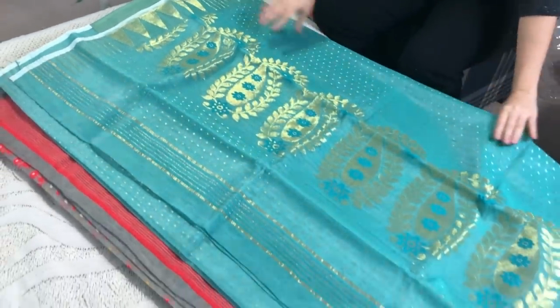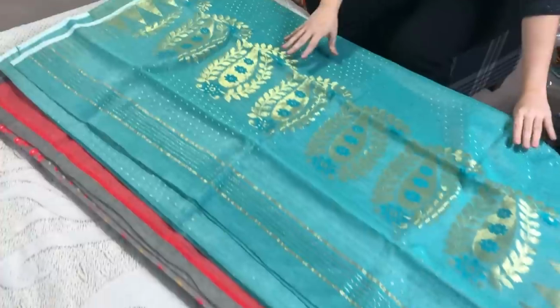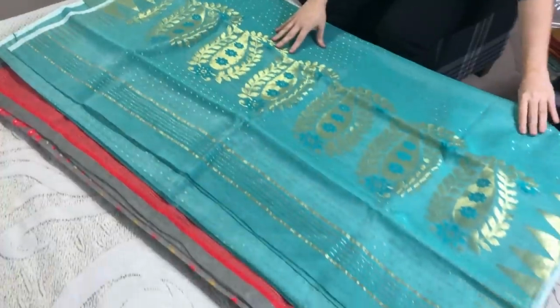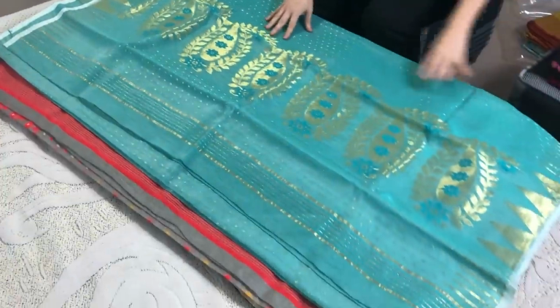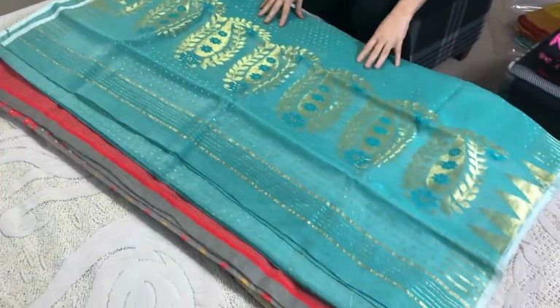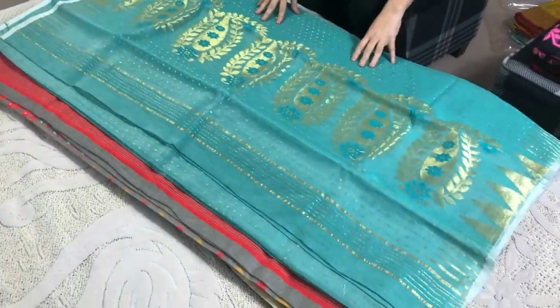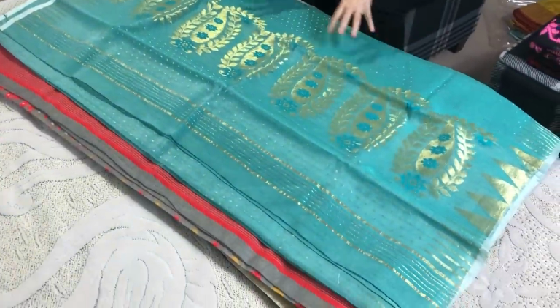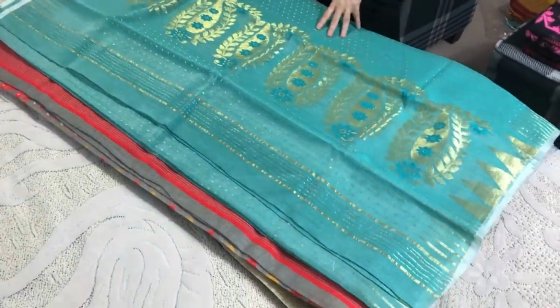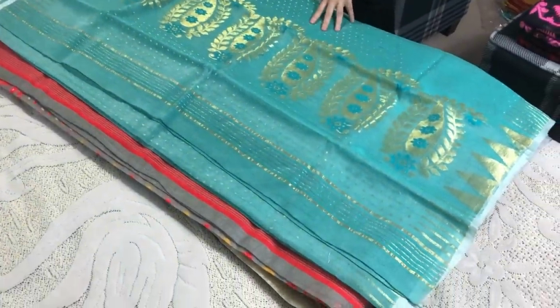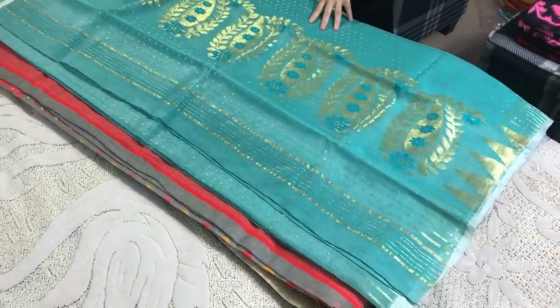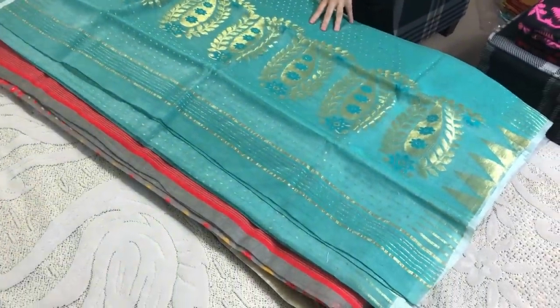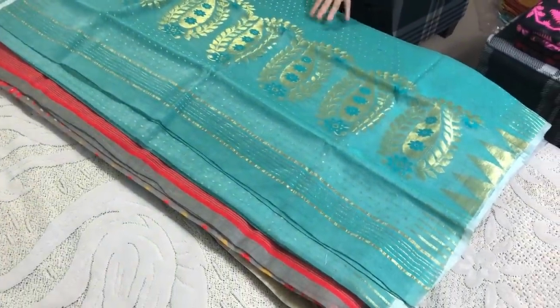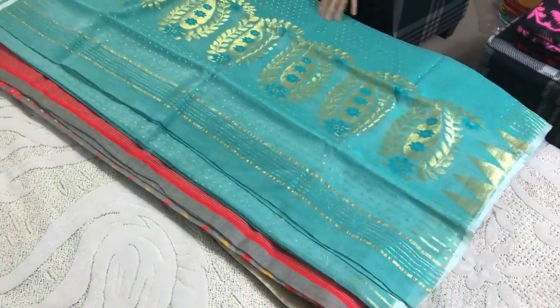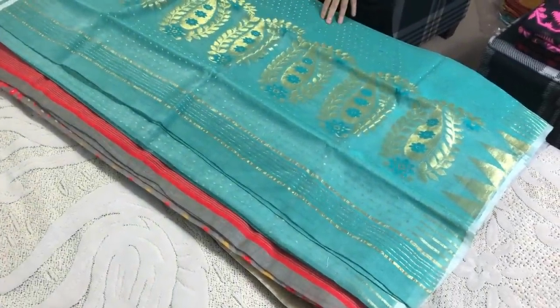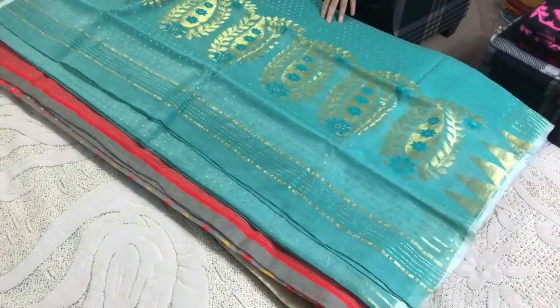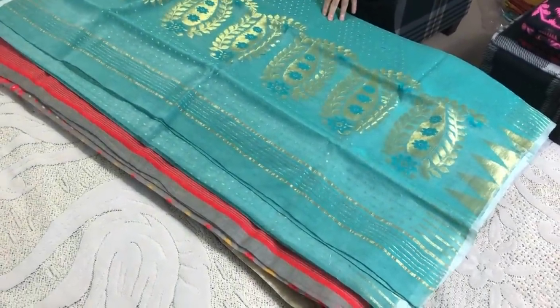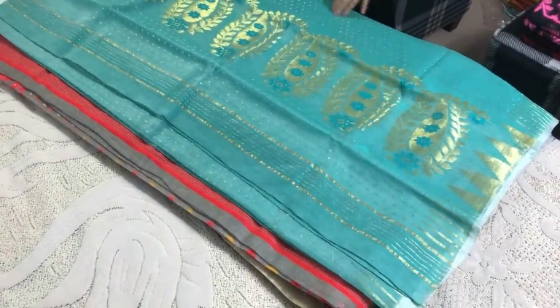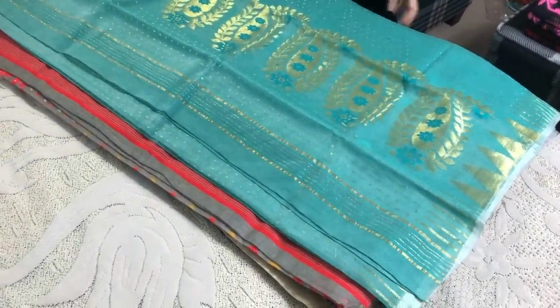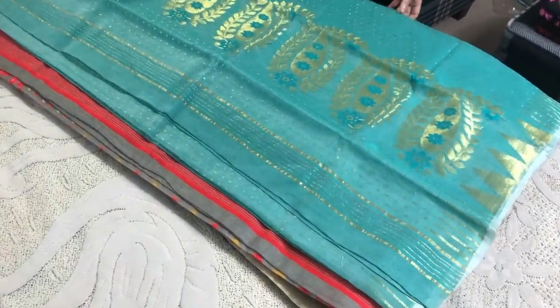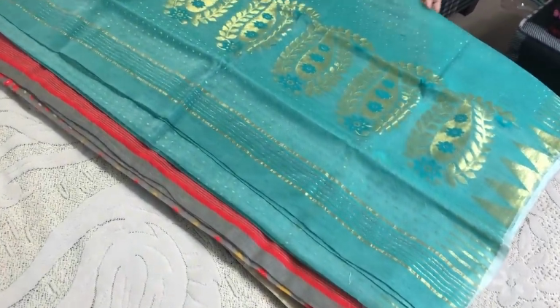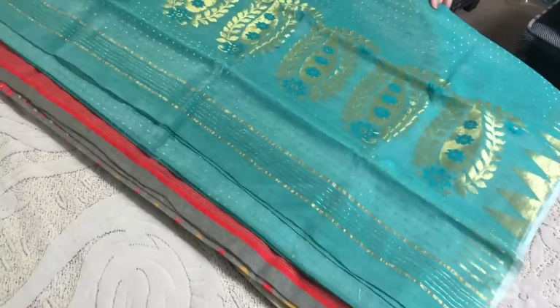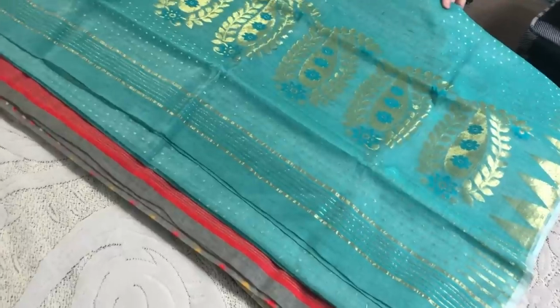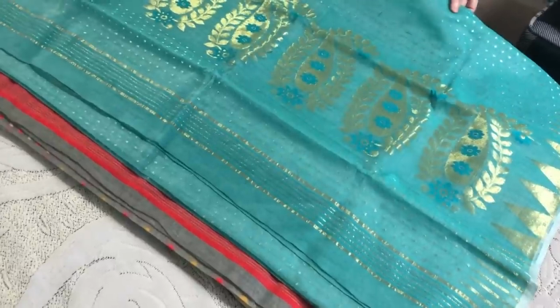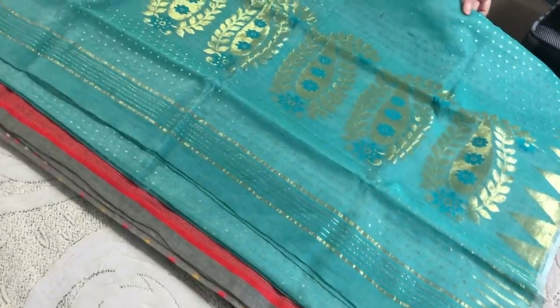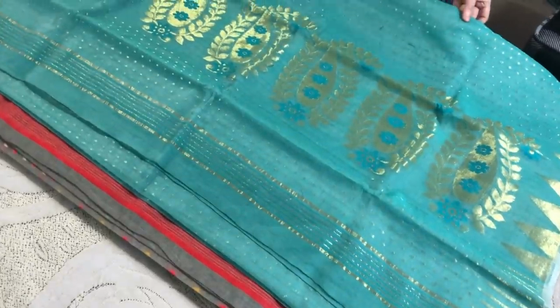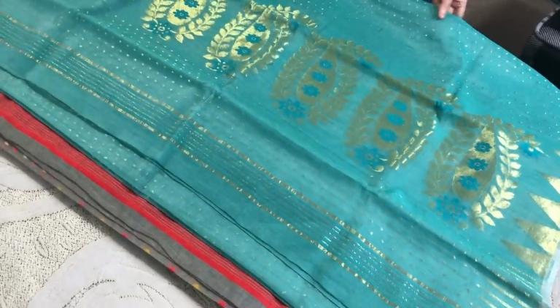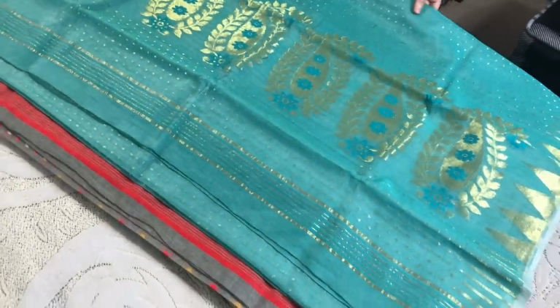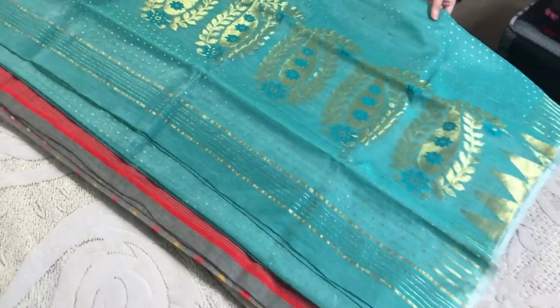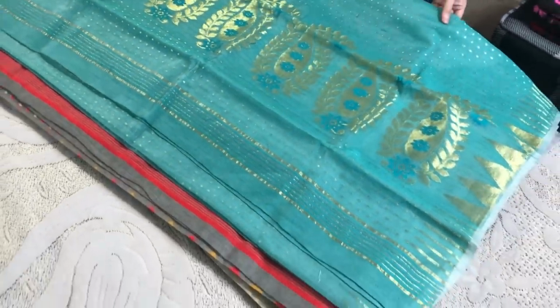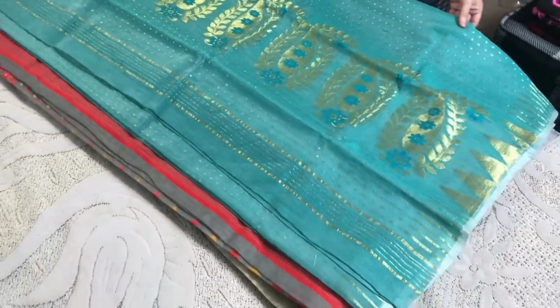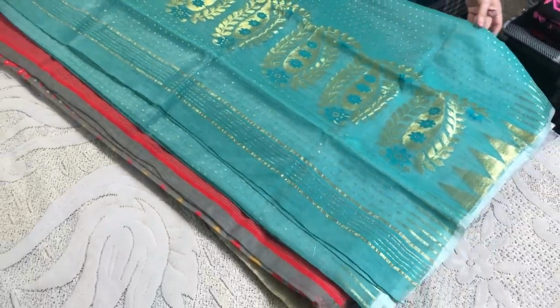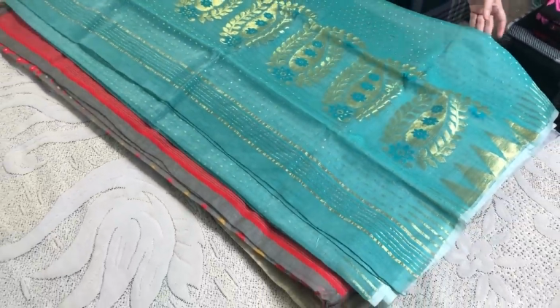Thank you for watching. To buy this Jamdani saree, you have to visit our website and check under the Jamdani section. Thank you for watching.